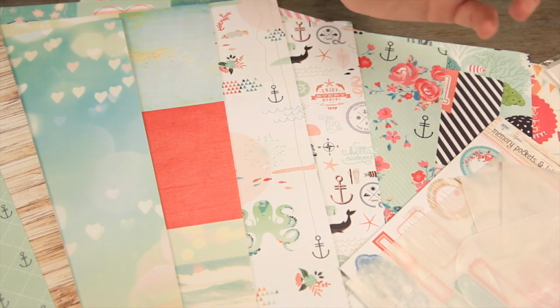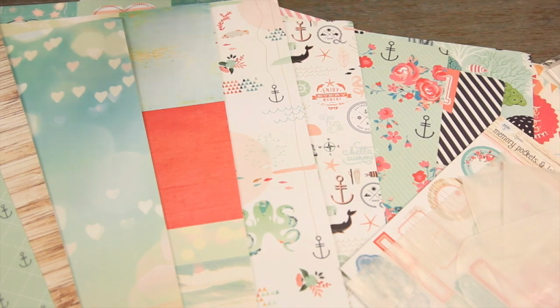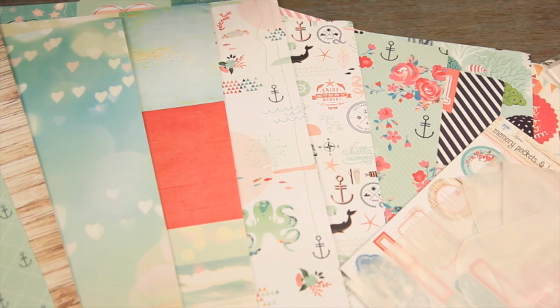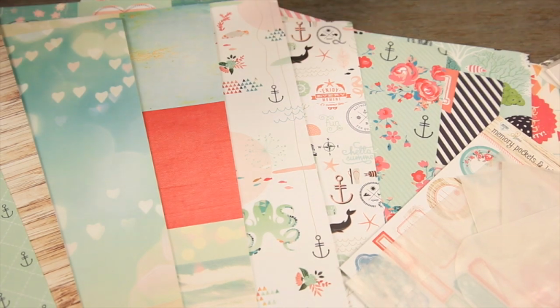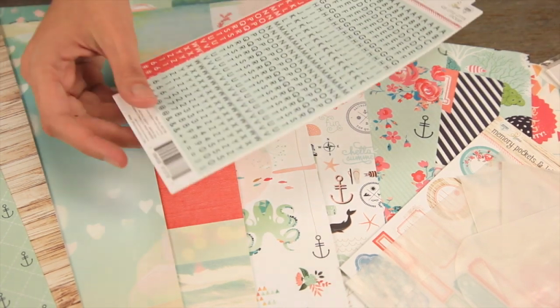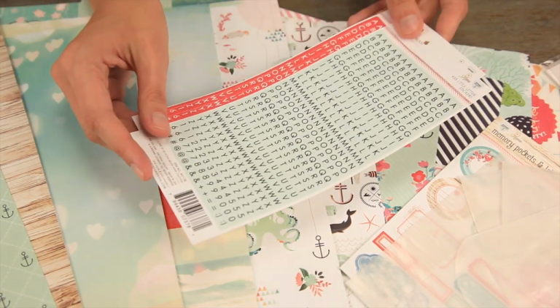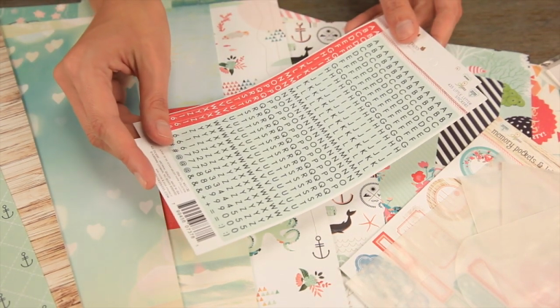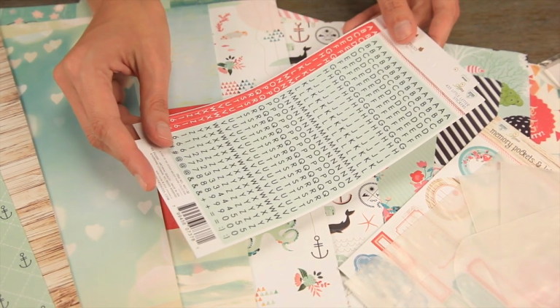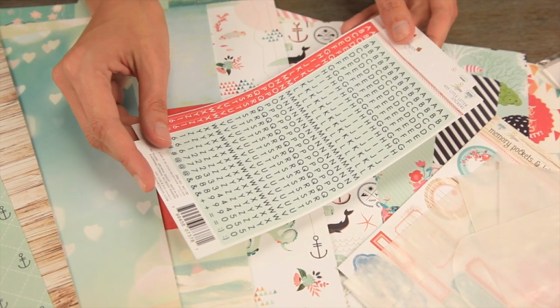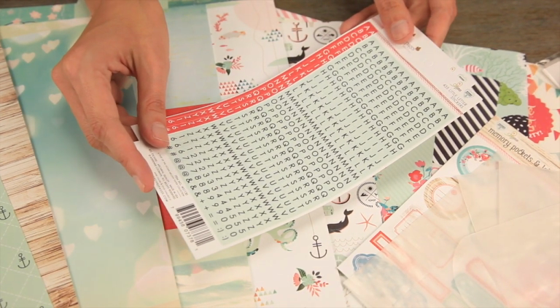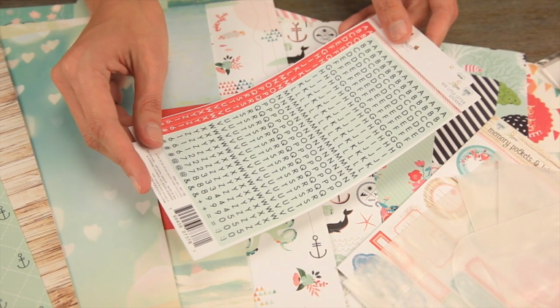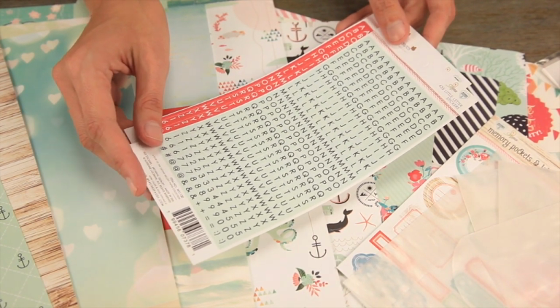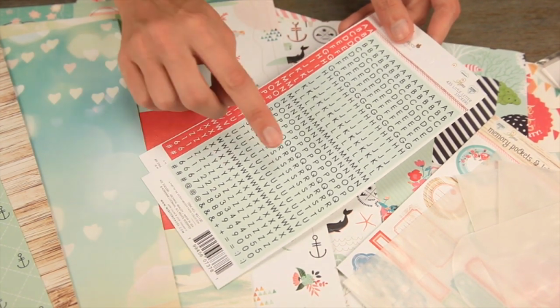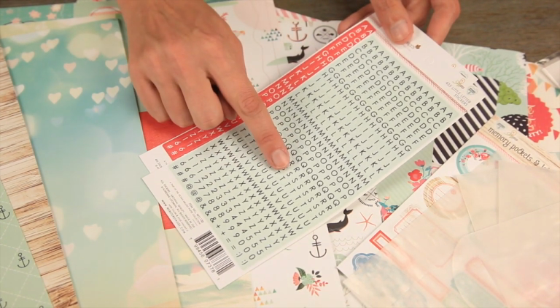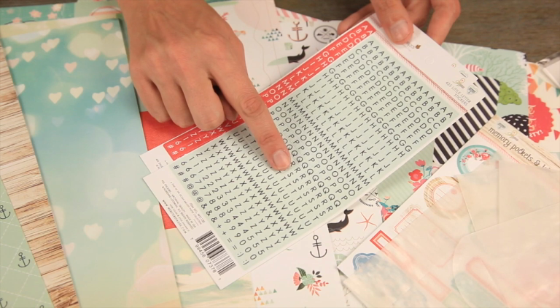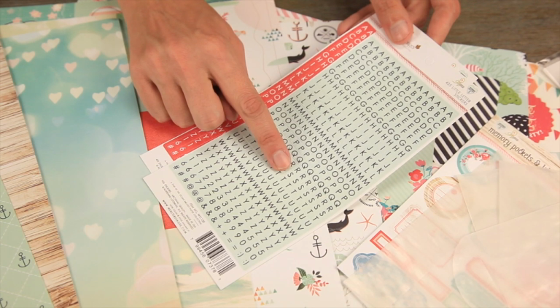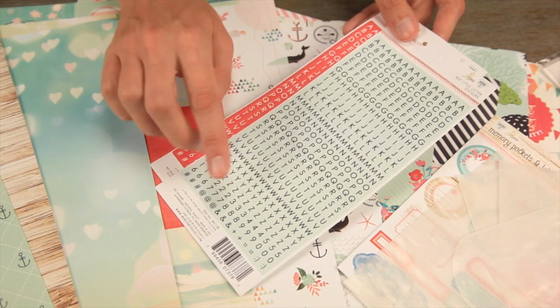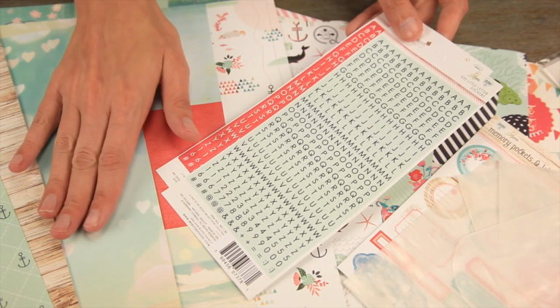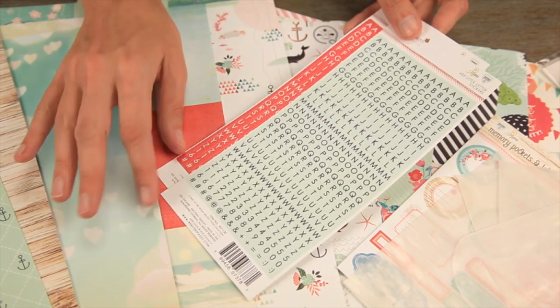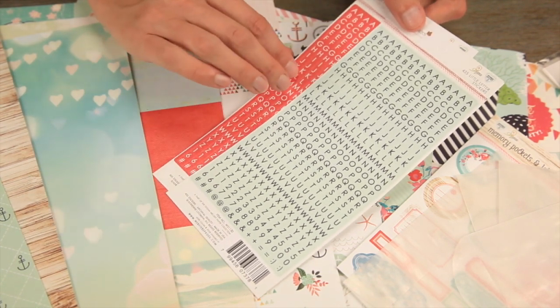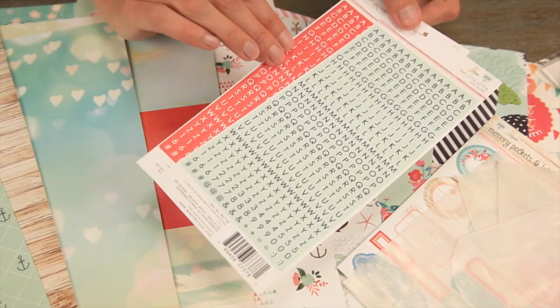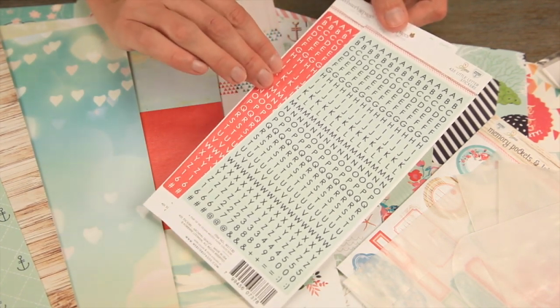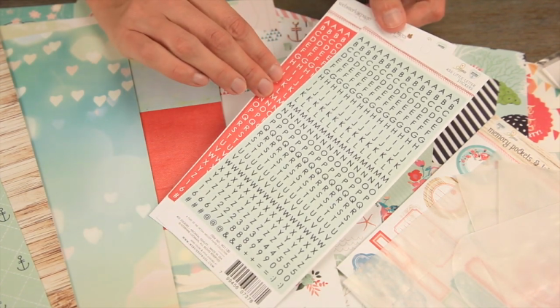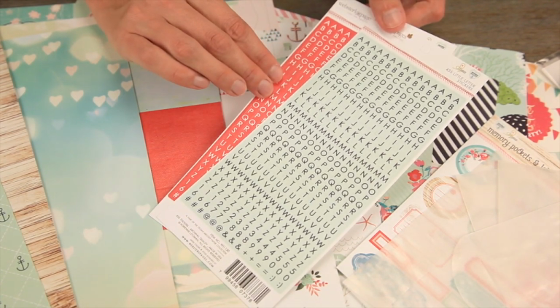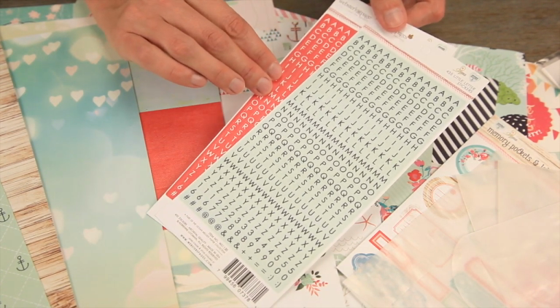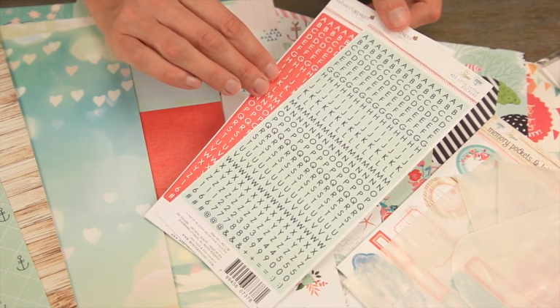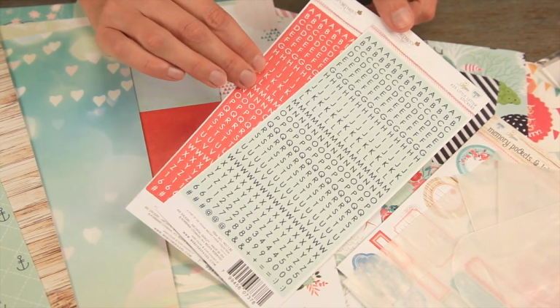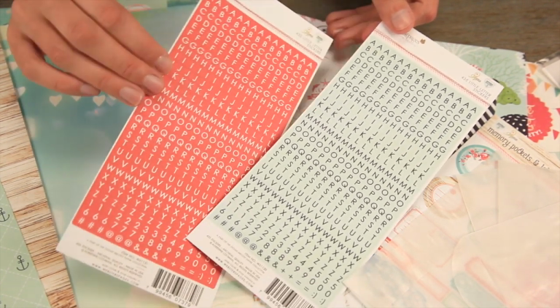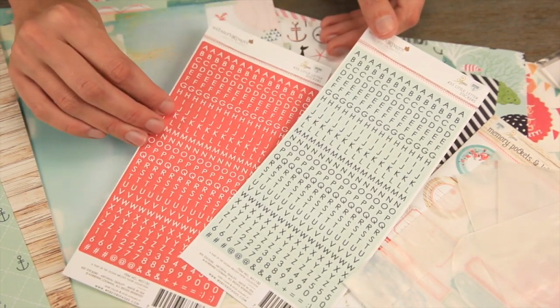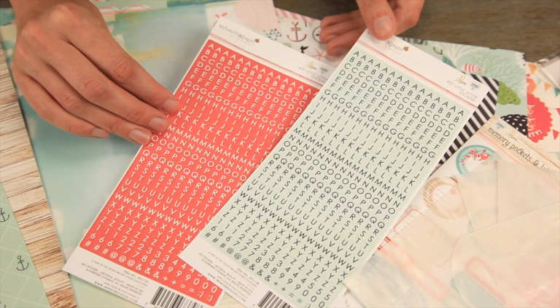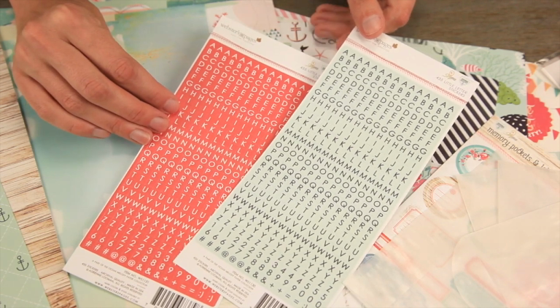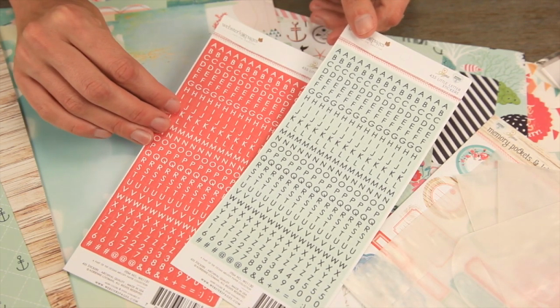Then there are the little stickers — the little letter stickers. Look at that perfect teal that matches the paper, and then that bright red coral. There are 435 pieces total.